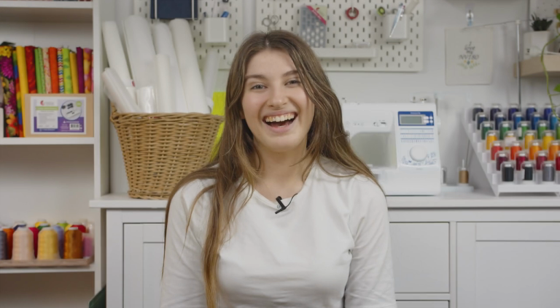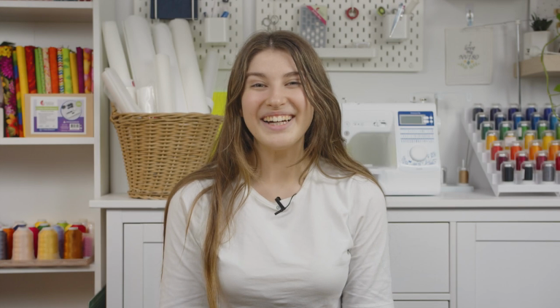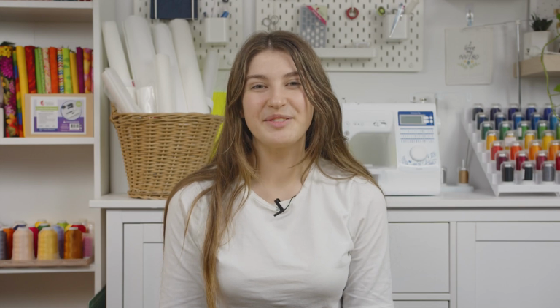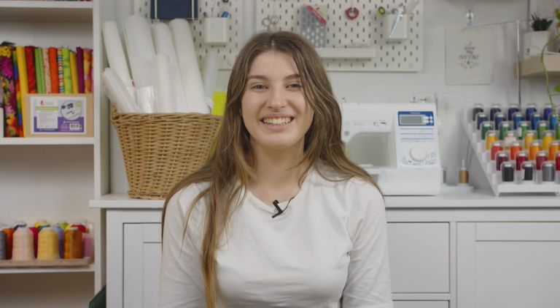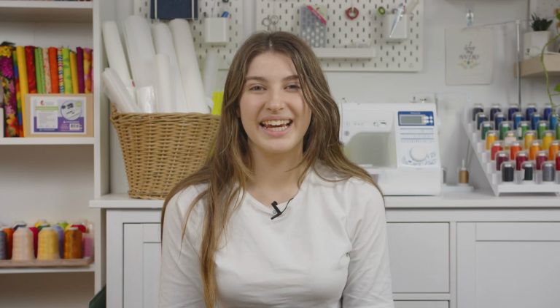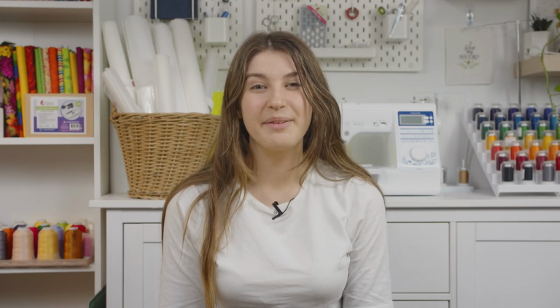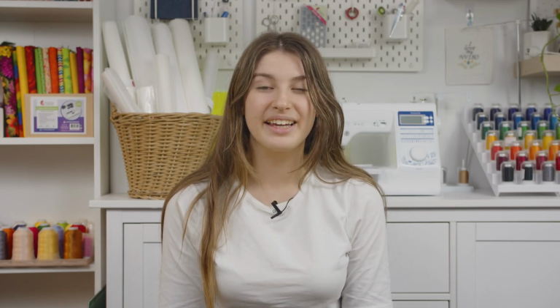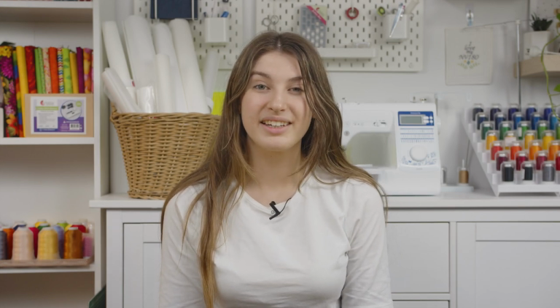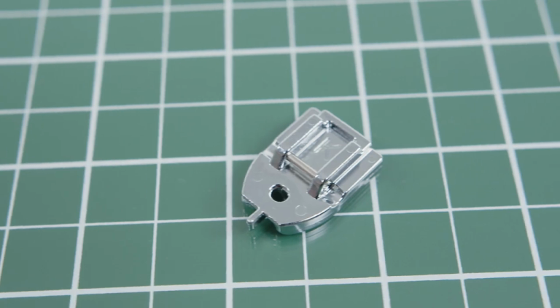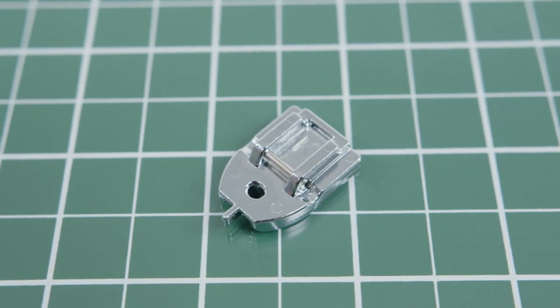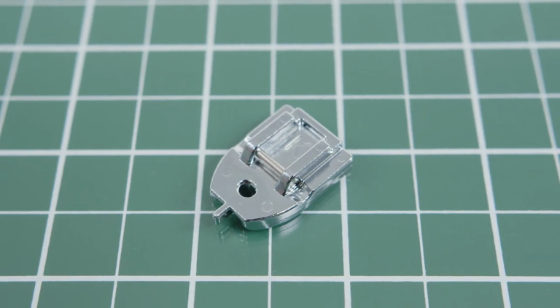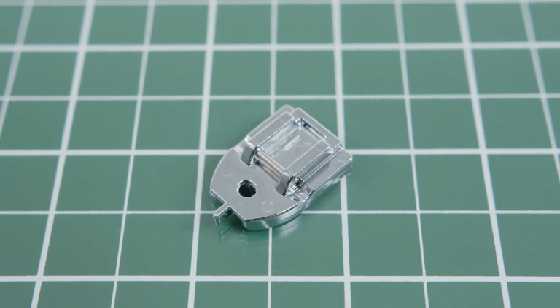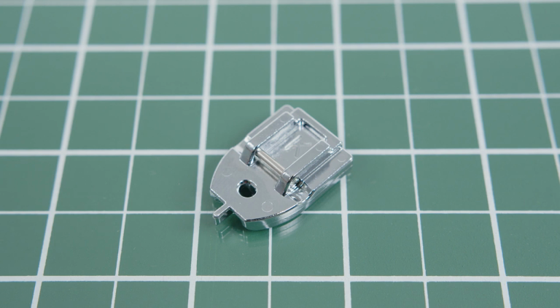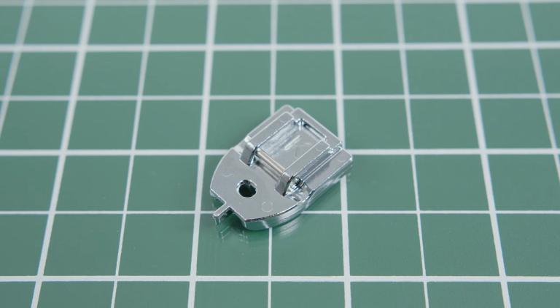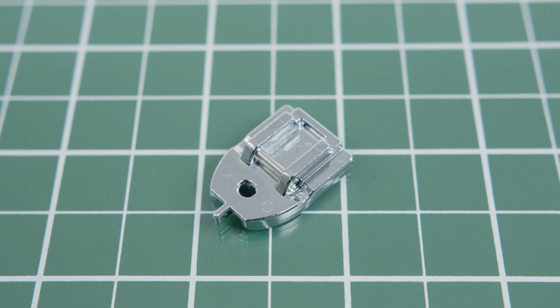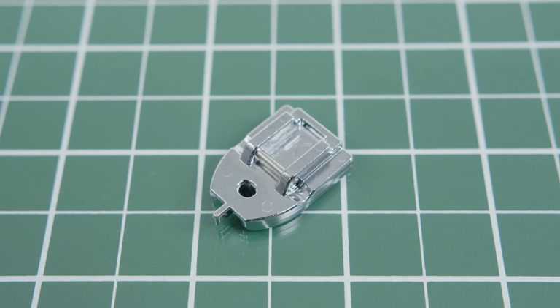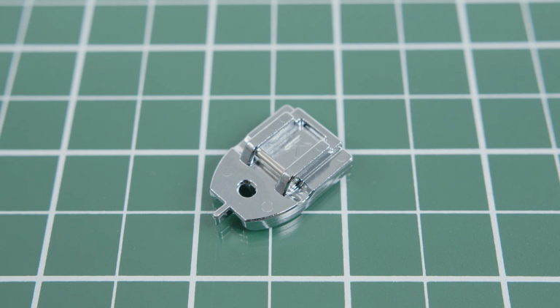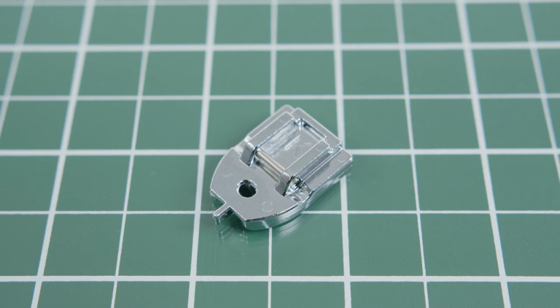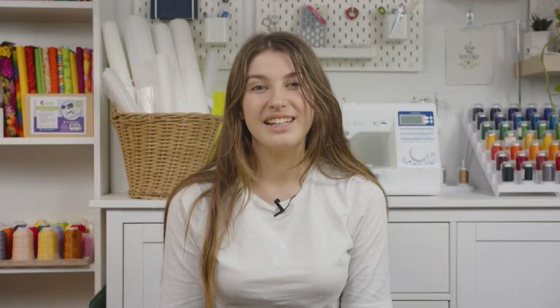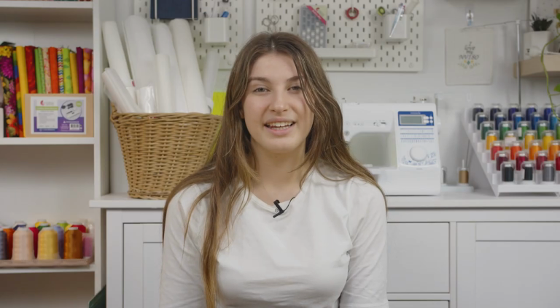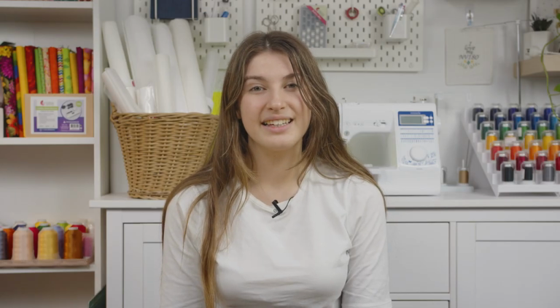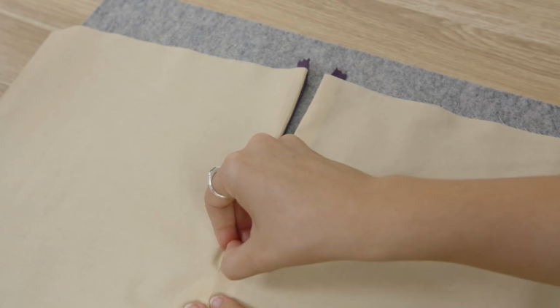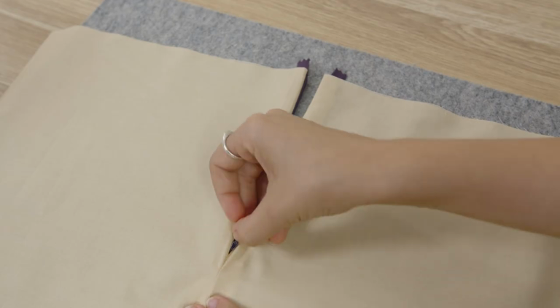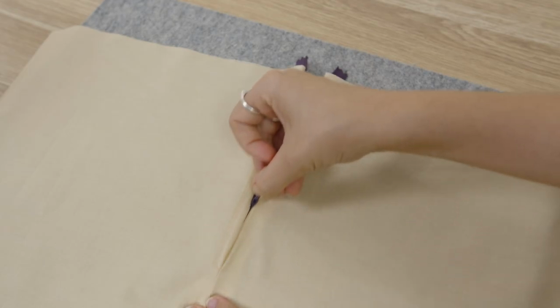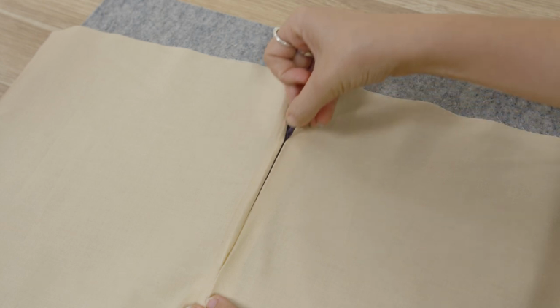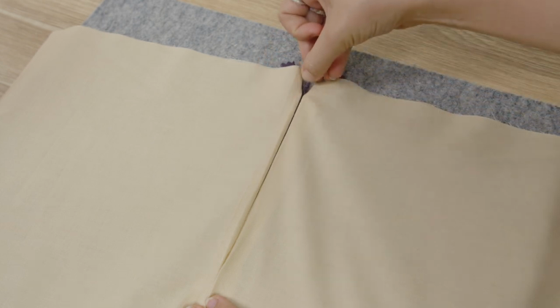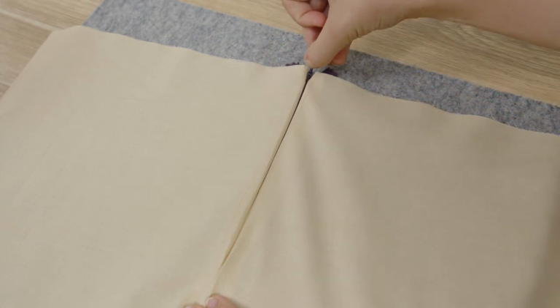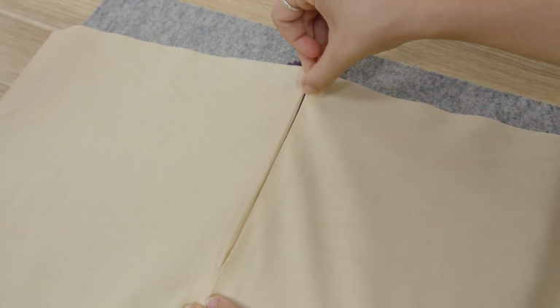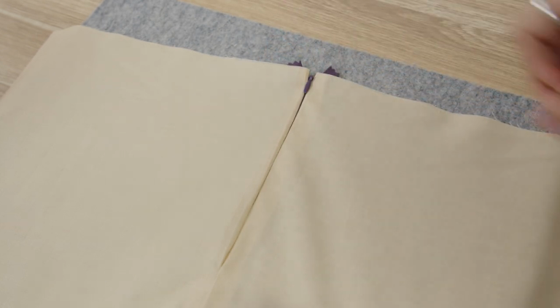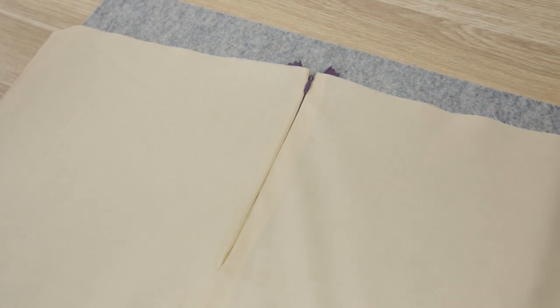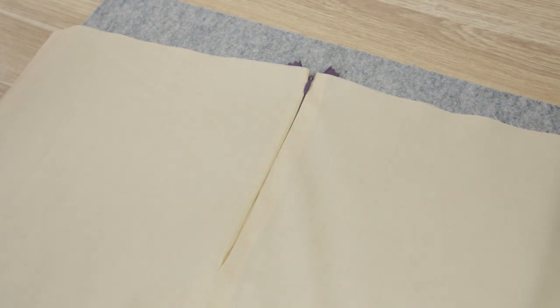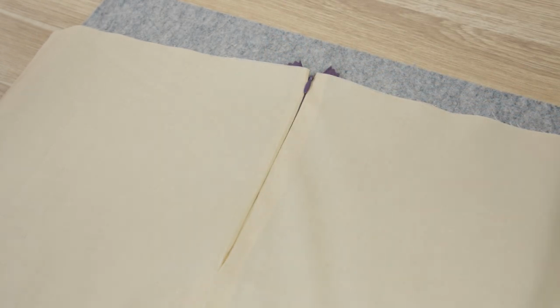Hi, I'm Luque from Echidna Sewing and today we're looking at the Brother Concealed Zipper Foot, also known as the K Foot, available on most Brother machines. This foot allows you to easily insert a zipper without seeing the stitches or the zipper, giving your projects a professional finish.